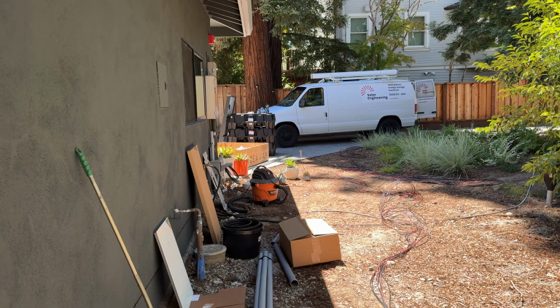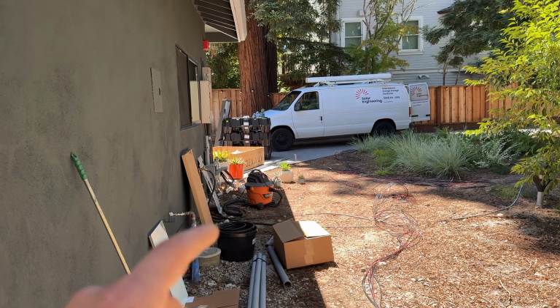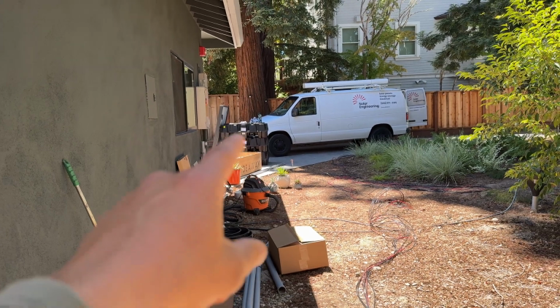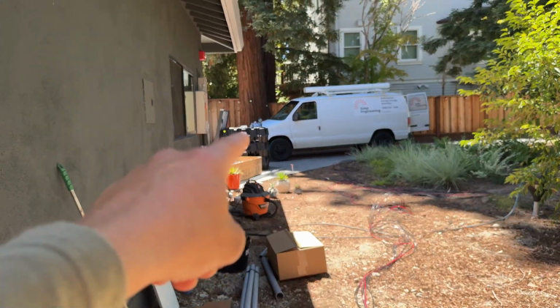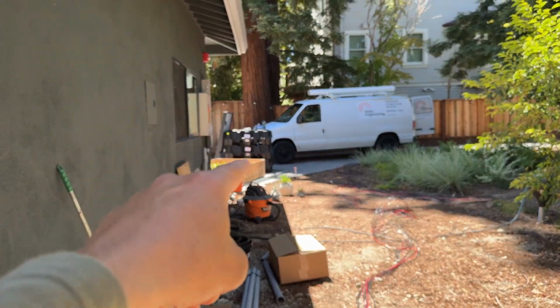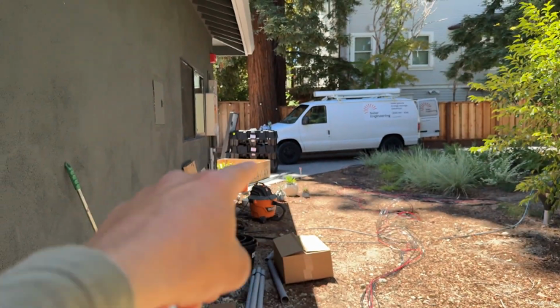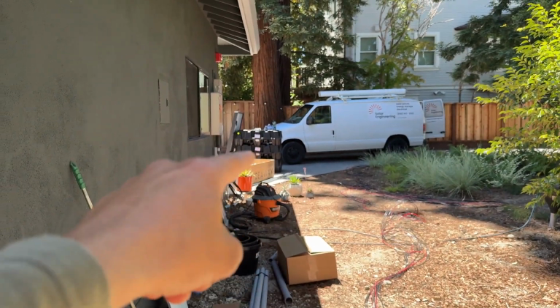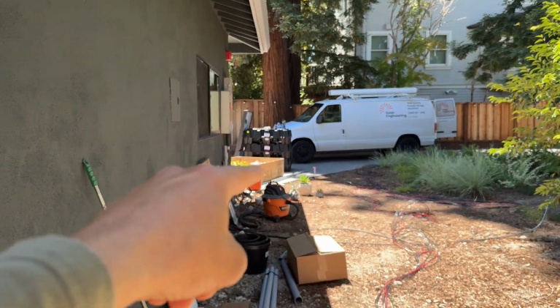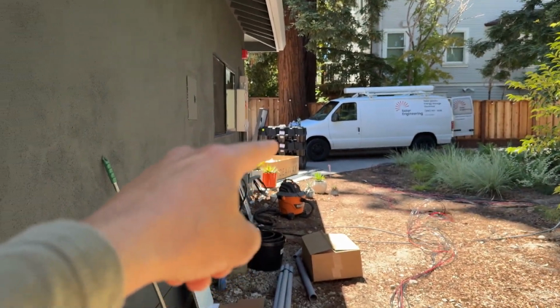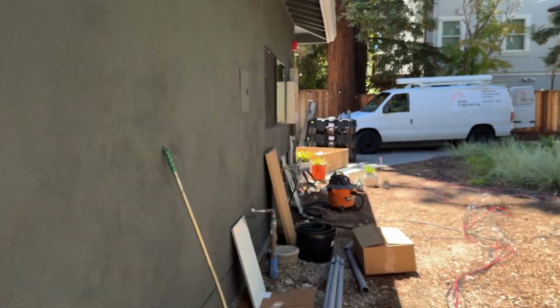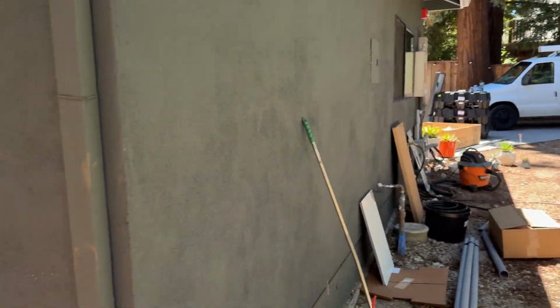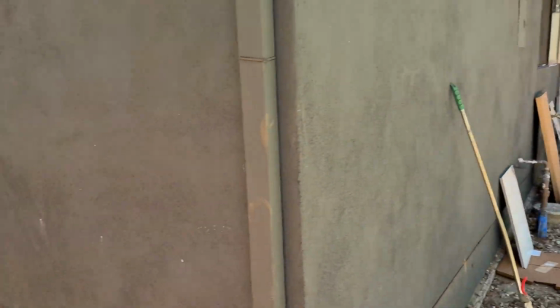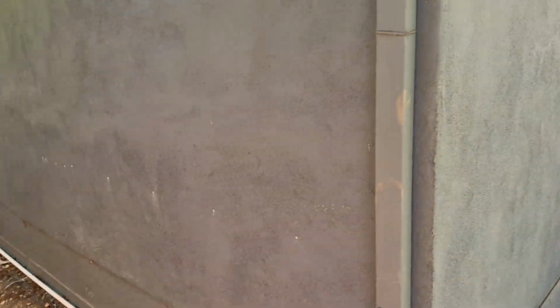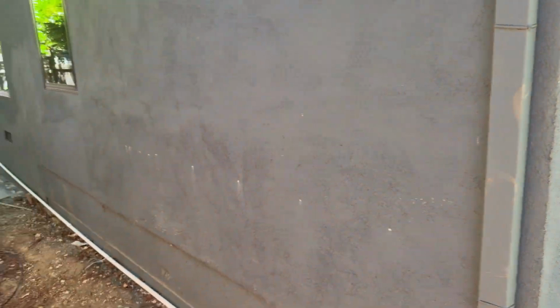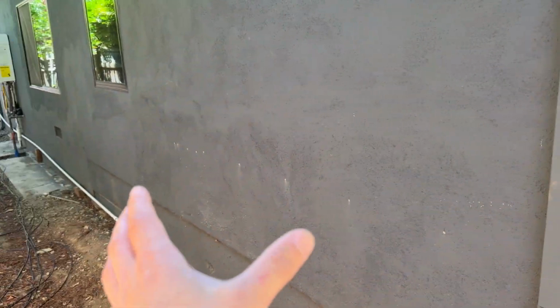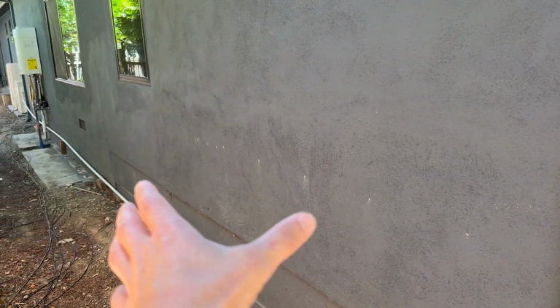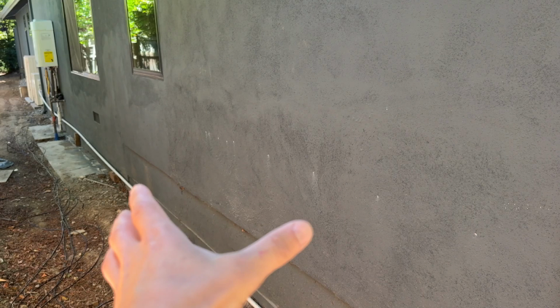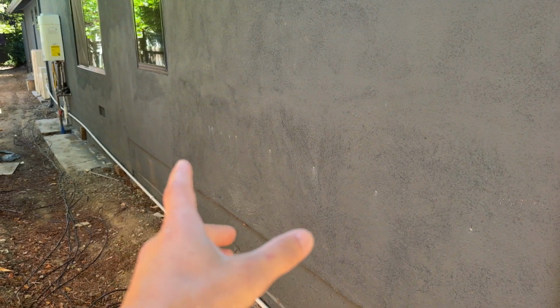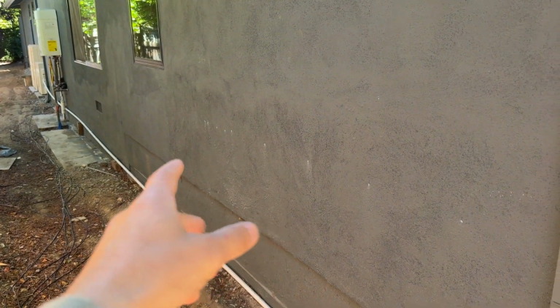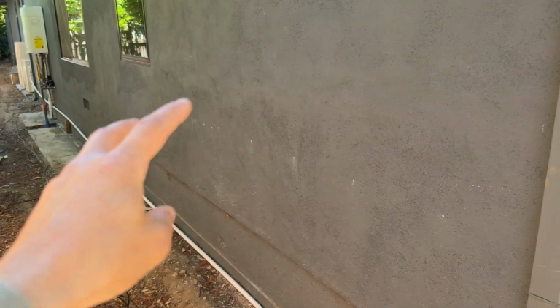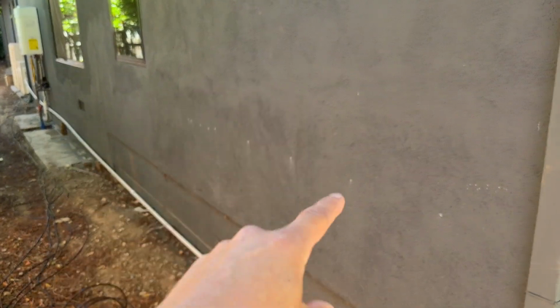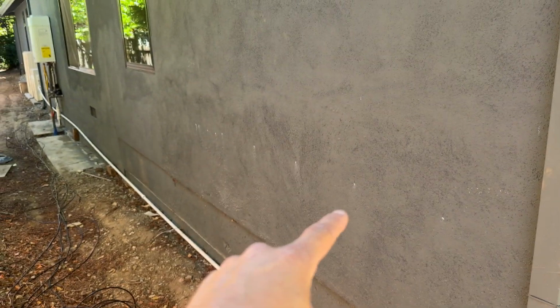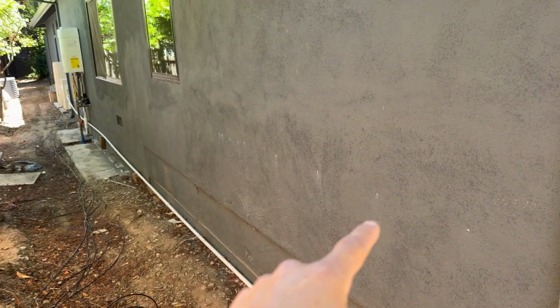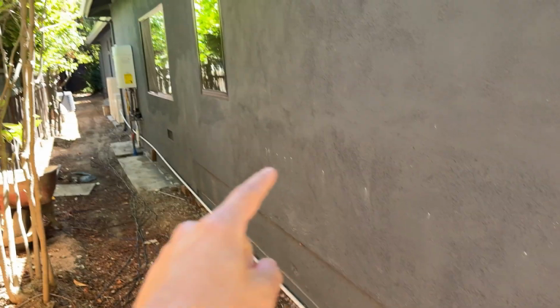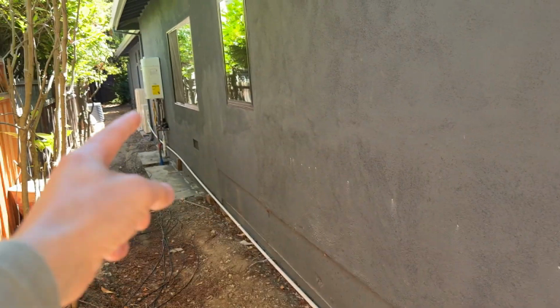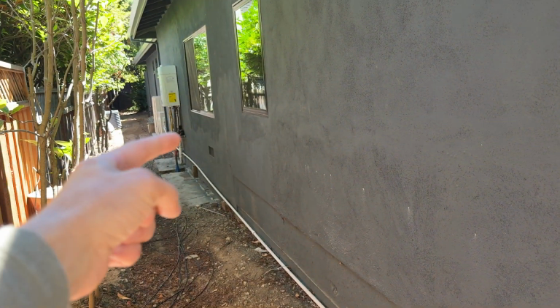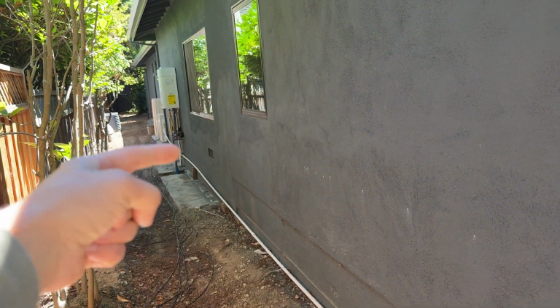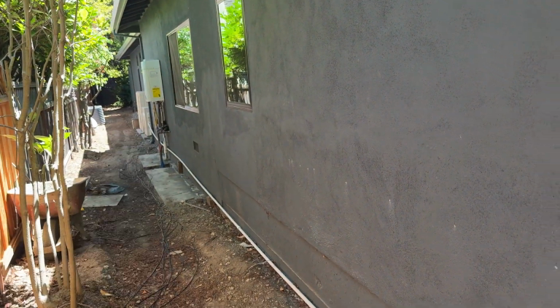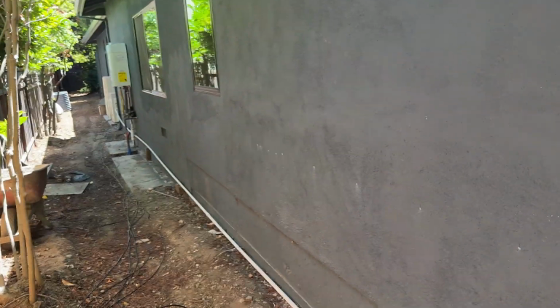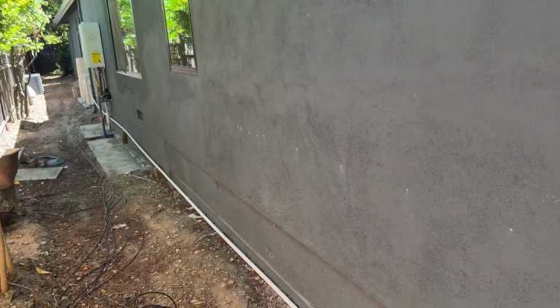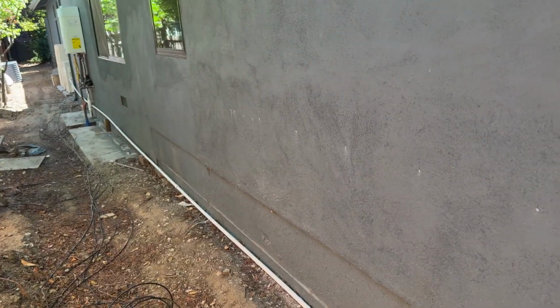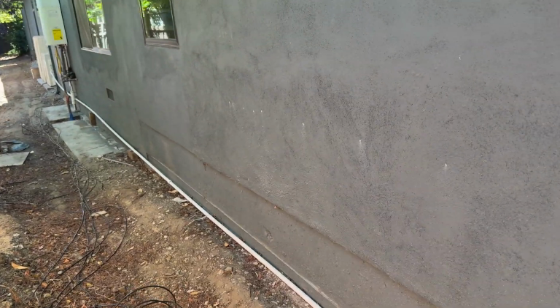In this video I'm going to install two Powerwalls and one expansion unit. Two units are going here on this wall, and one unit is going to be over there.